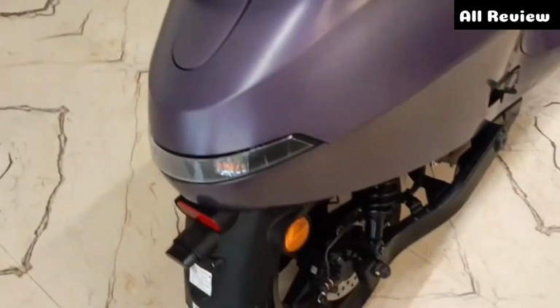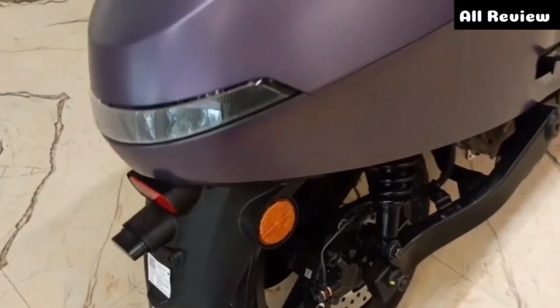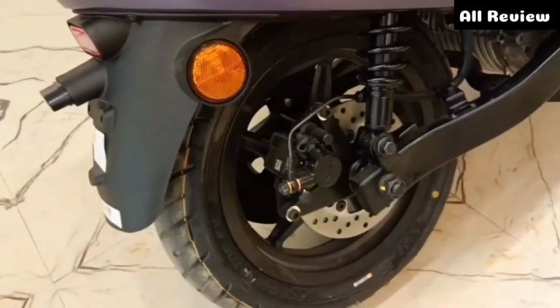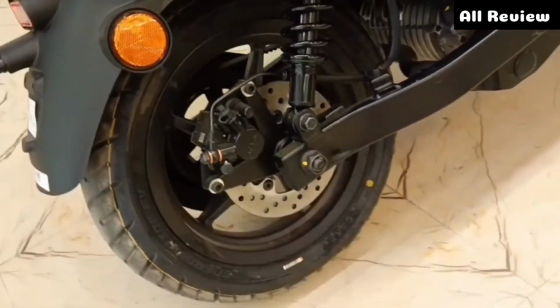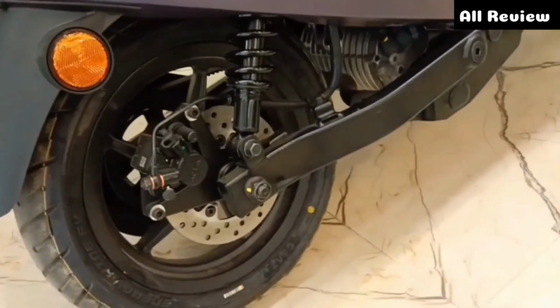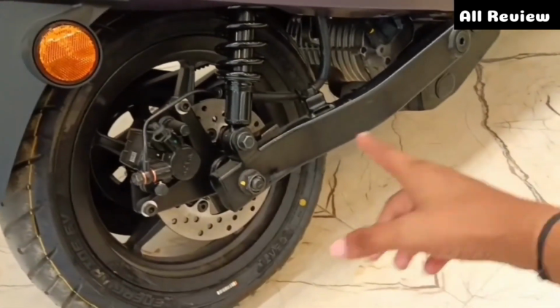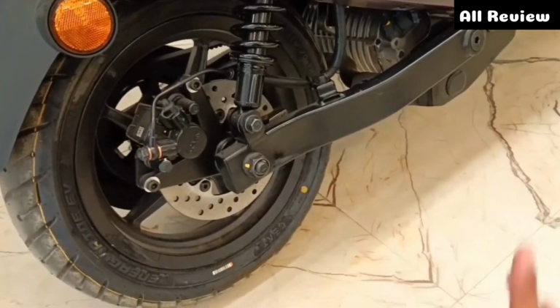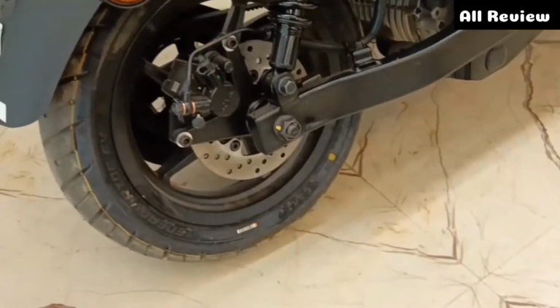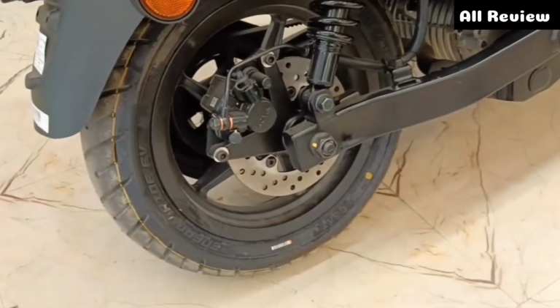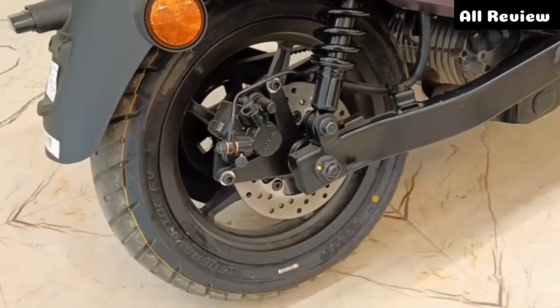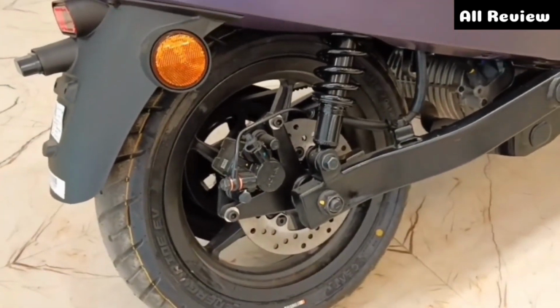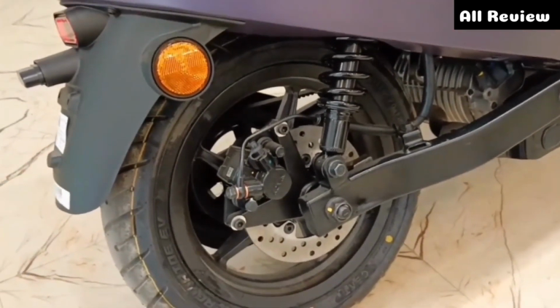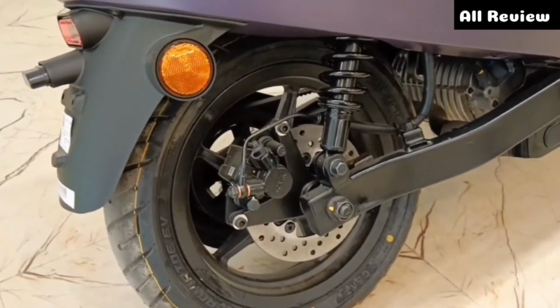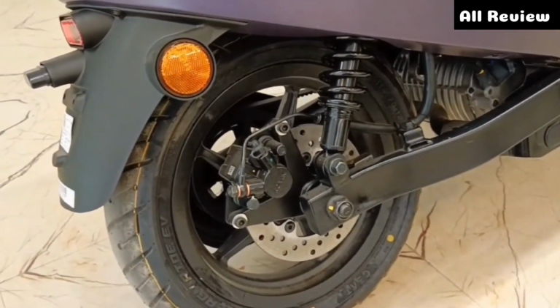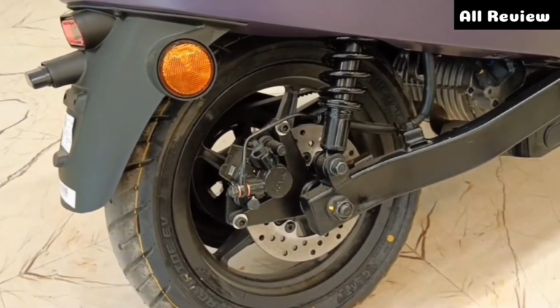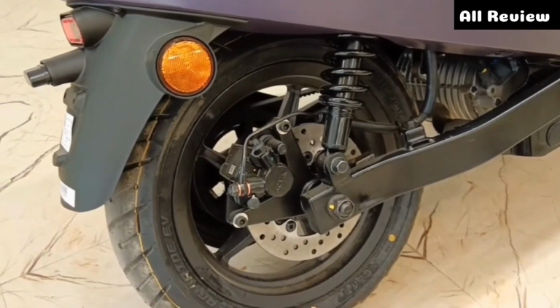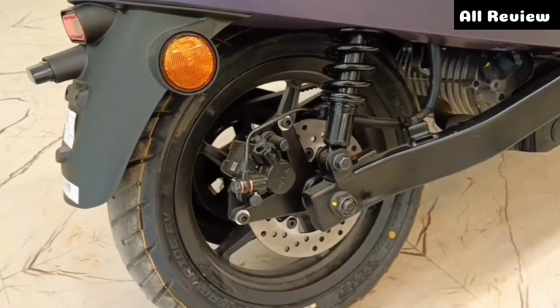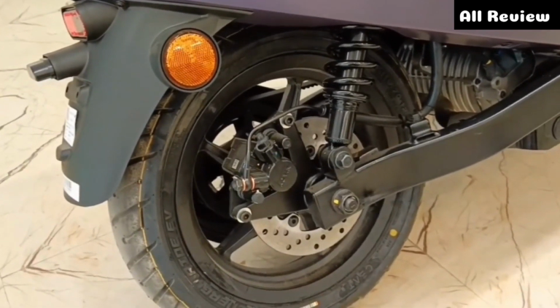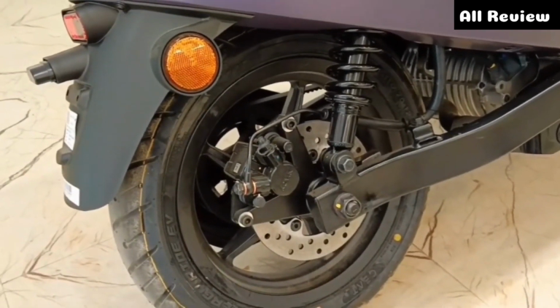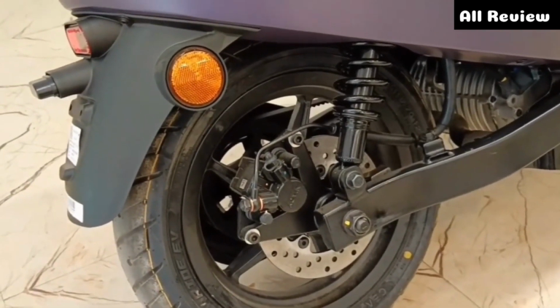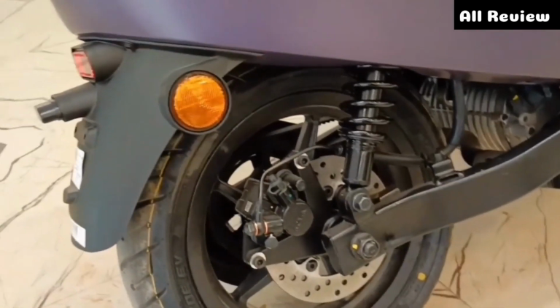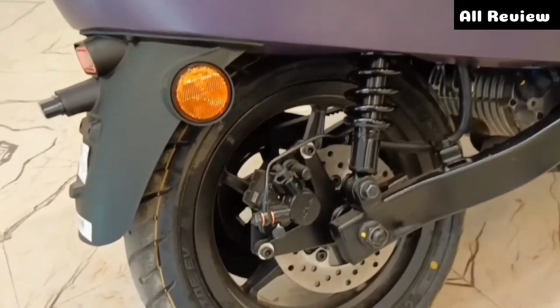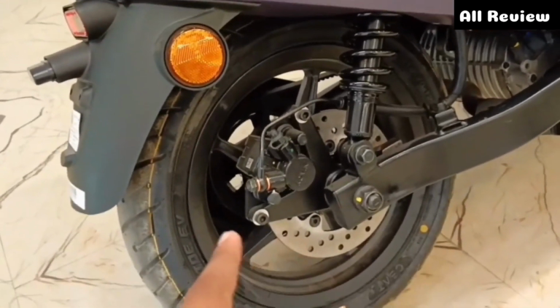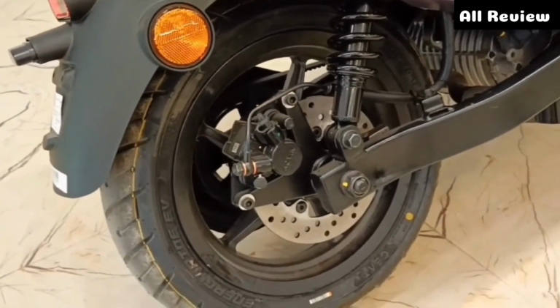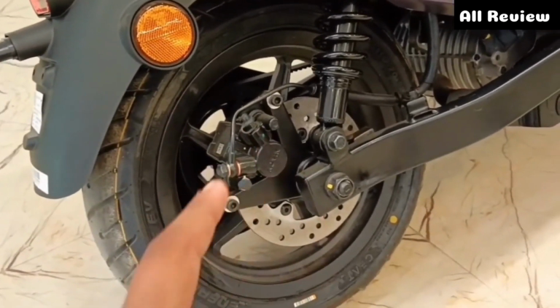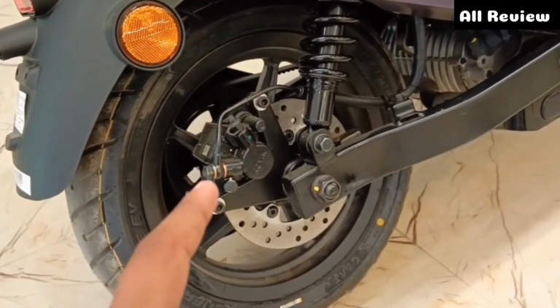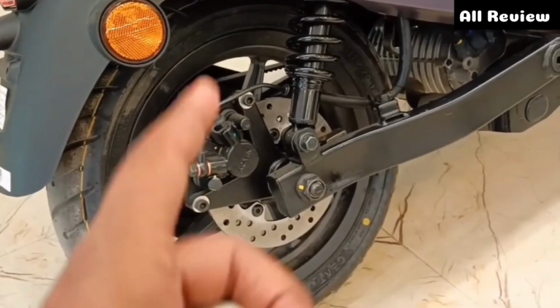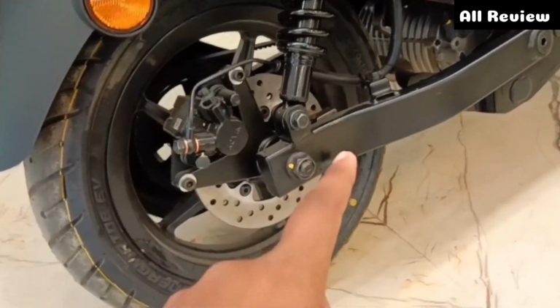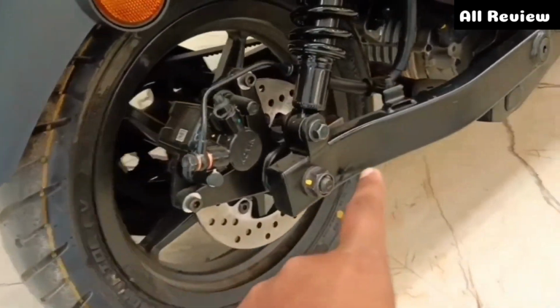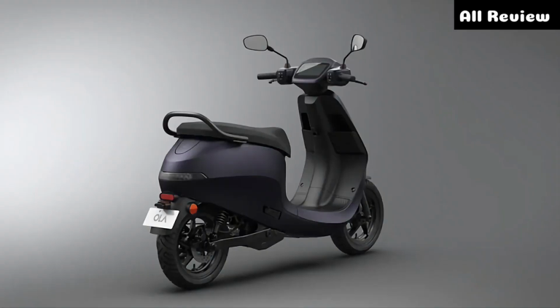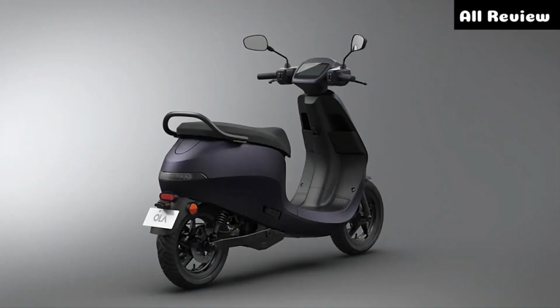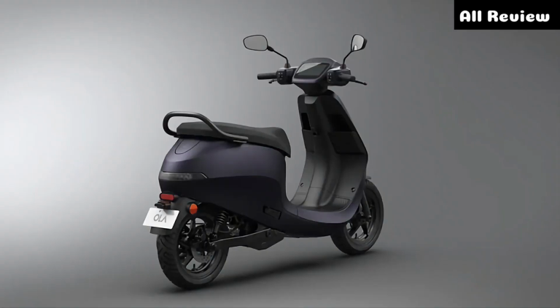After that, the fourth change is the new swing arm. You can see the ring arm here. The motor is also new. You can see the power, and you can see the disc there. If you see the single side, you can see the monoshock.